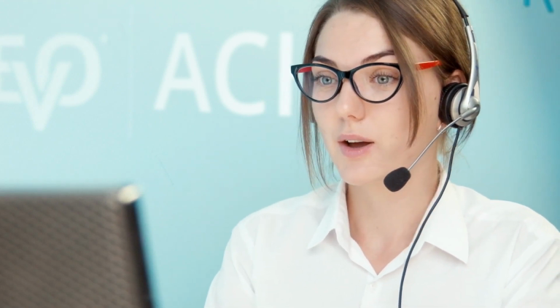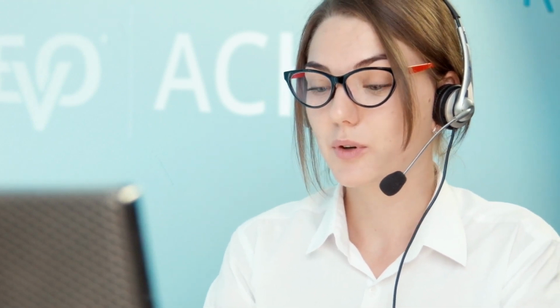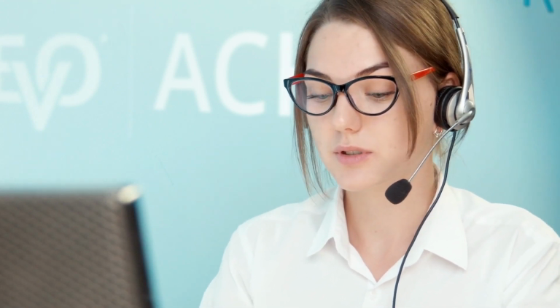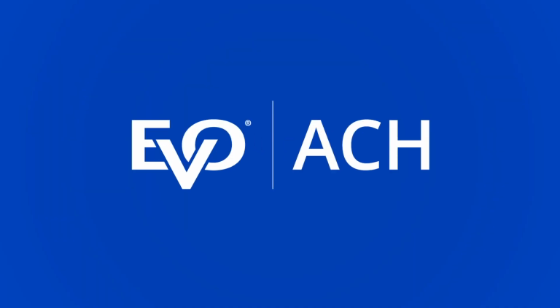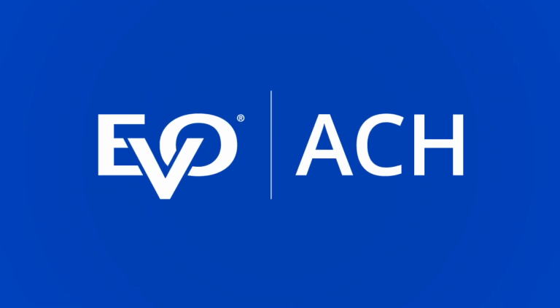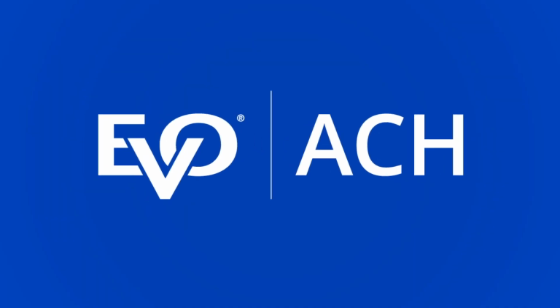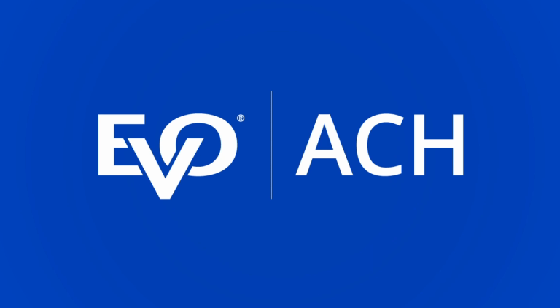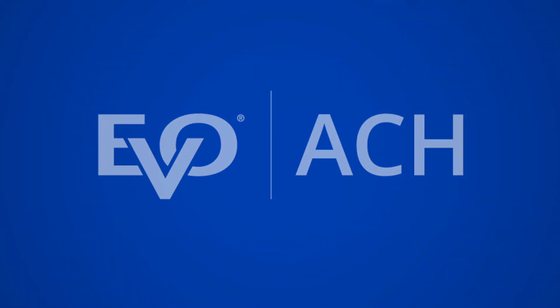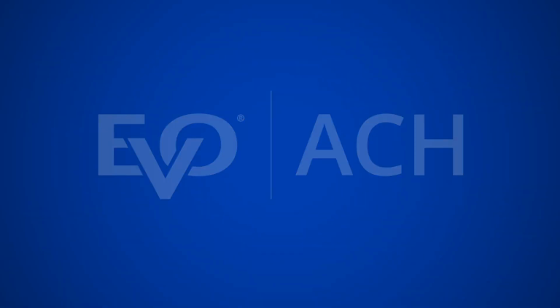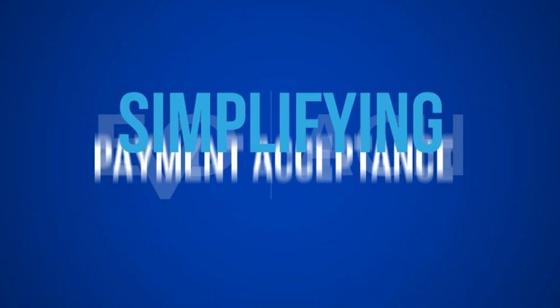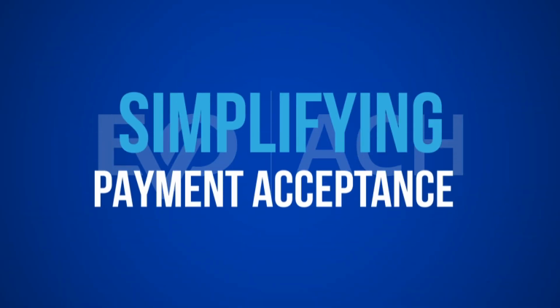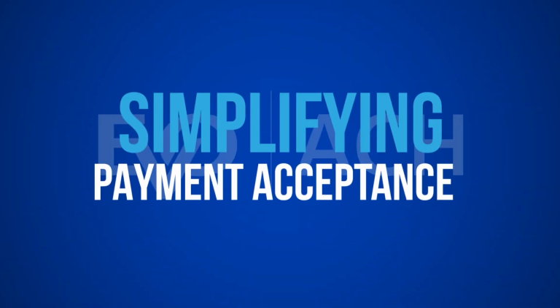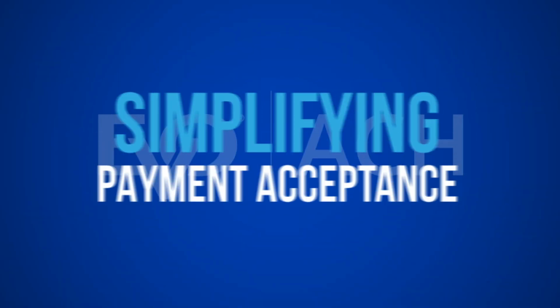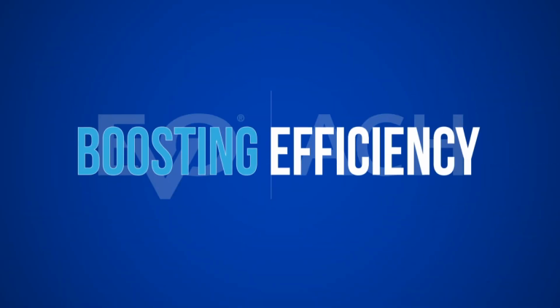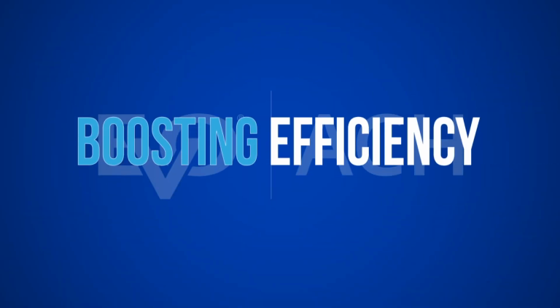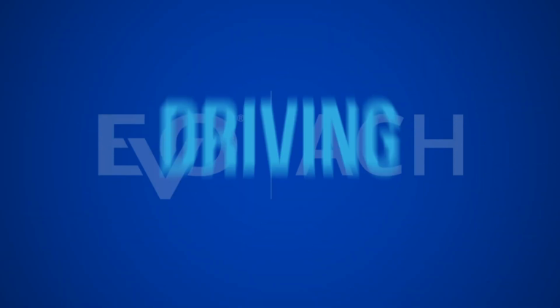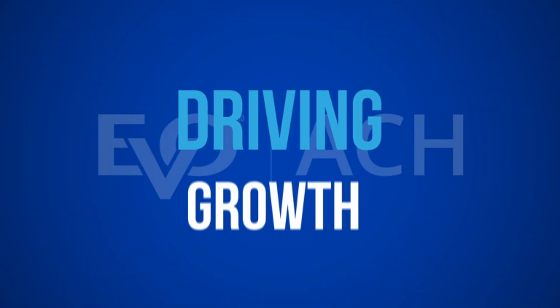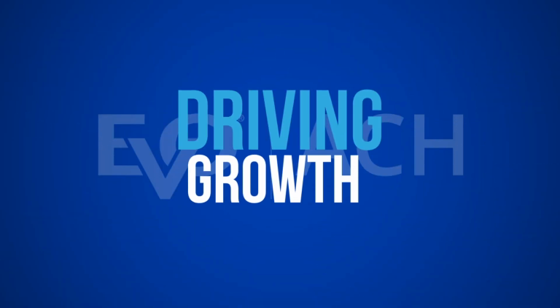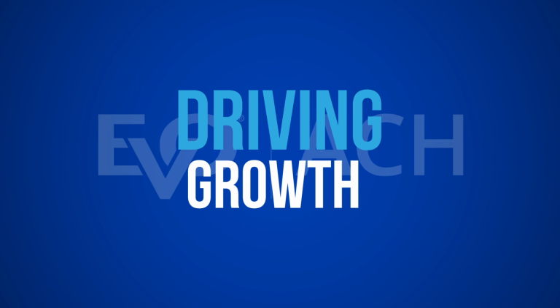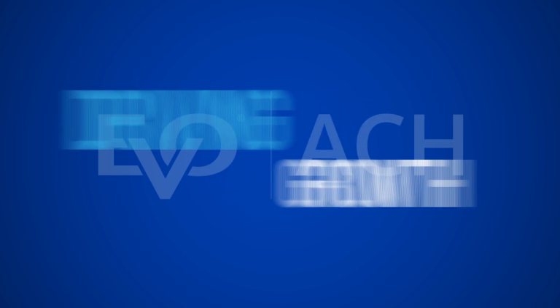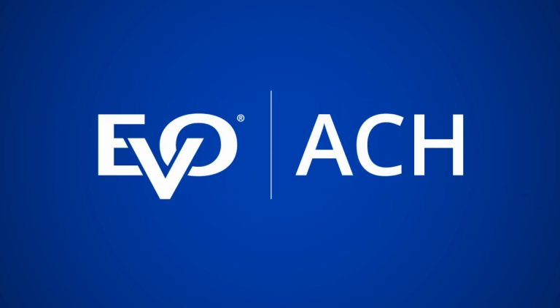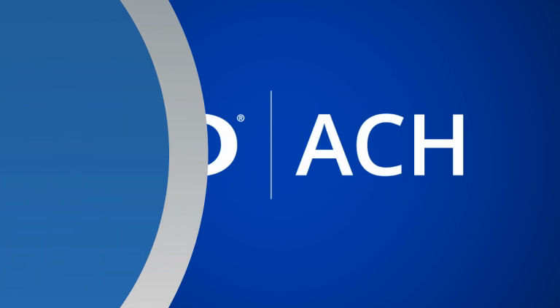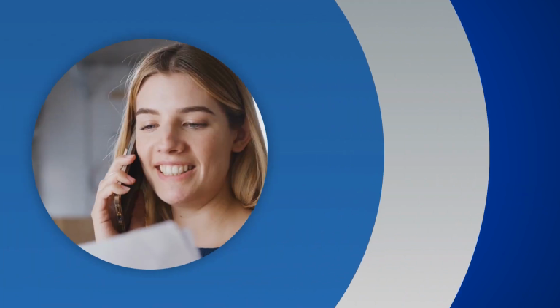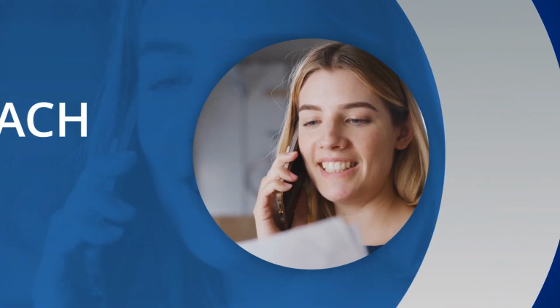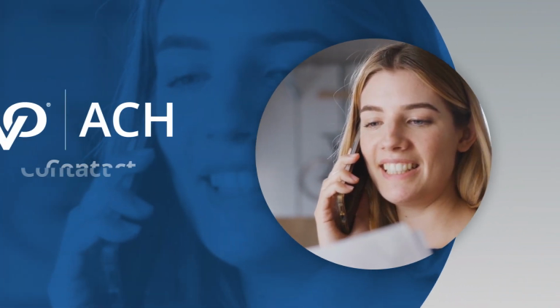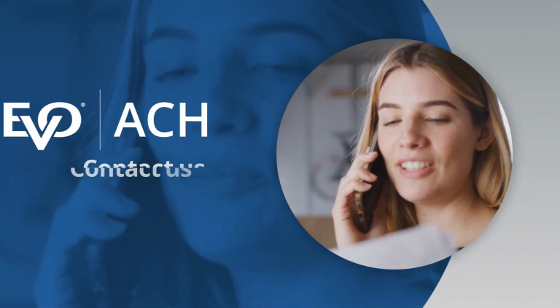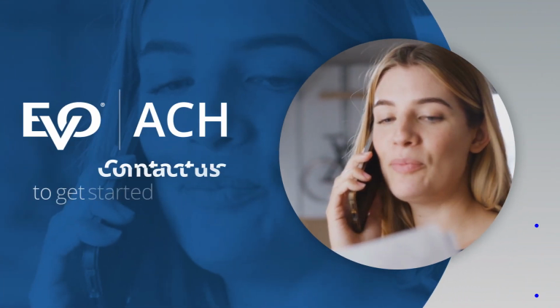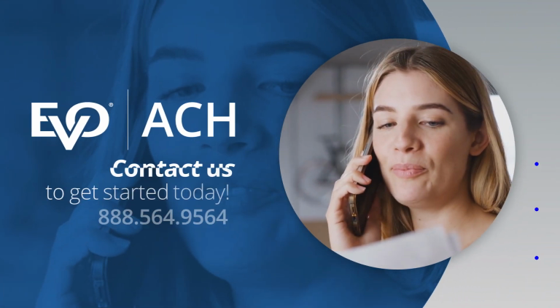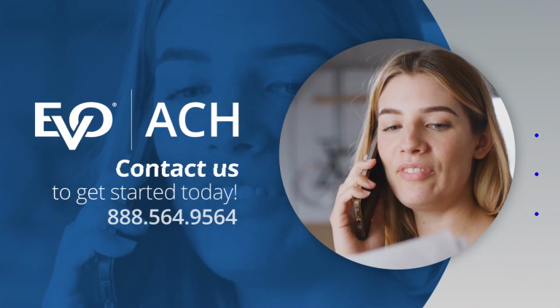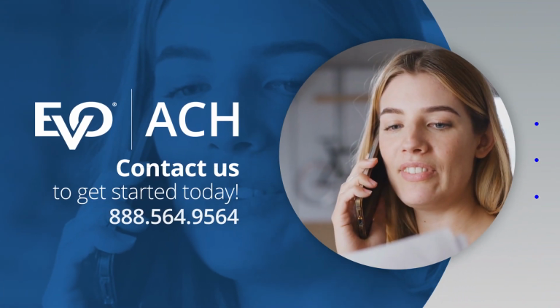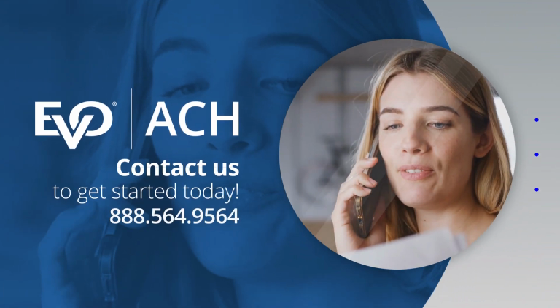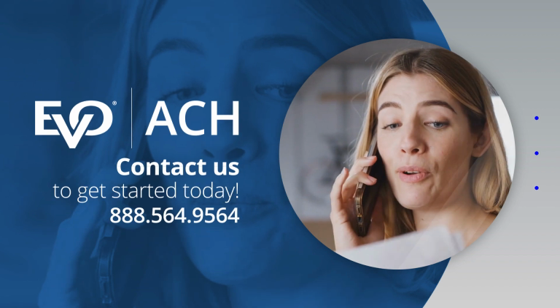With Payfabric and Evo ACH, you can empower your business by simplifying payment acceptance, boosting efficiency, and driving growth. Ask your Evo representative for more information on Evo ACH and start accepting ACH transactions today.